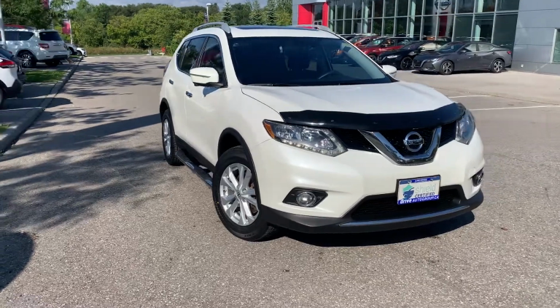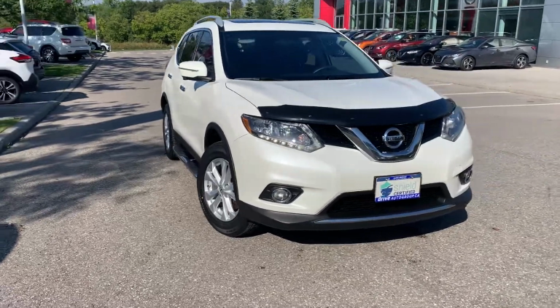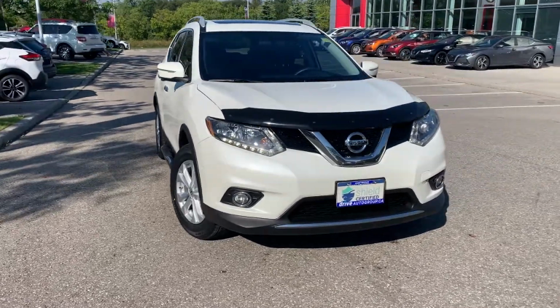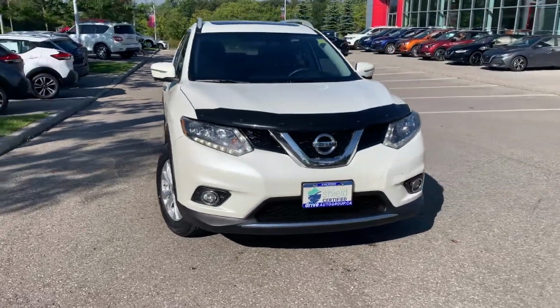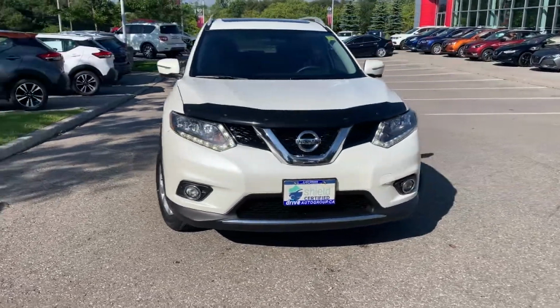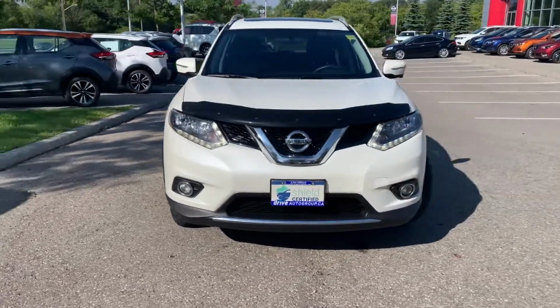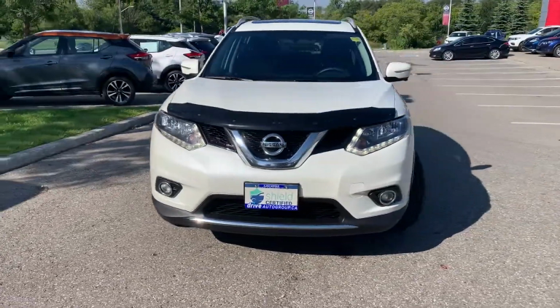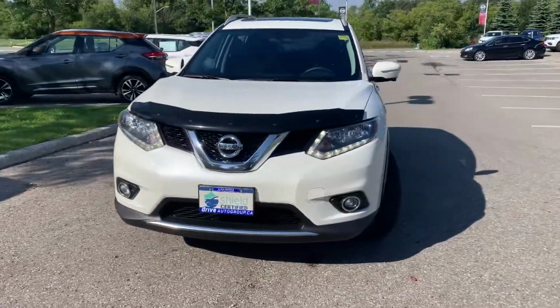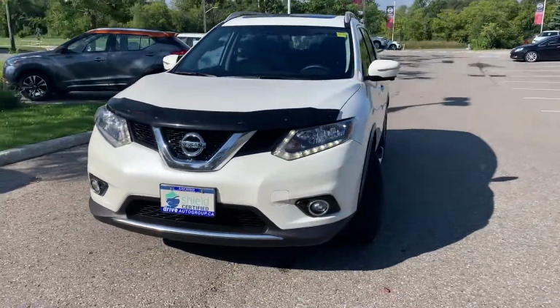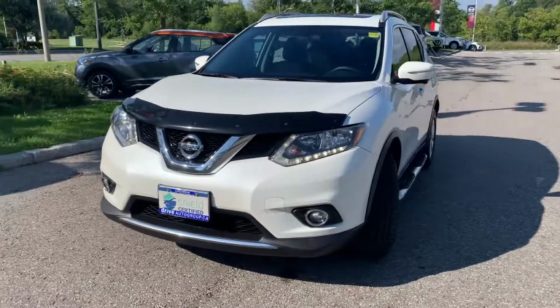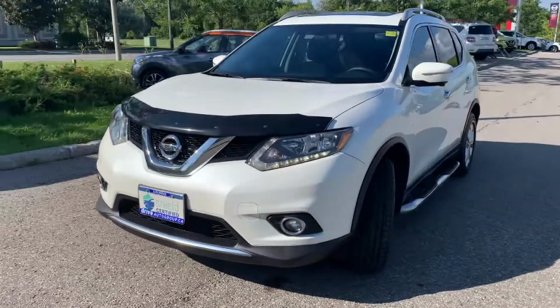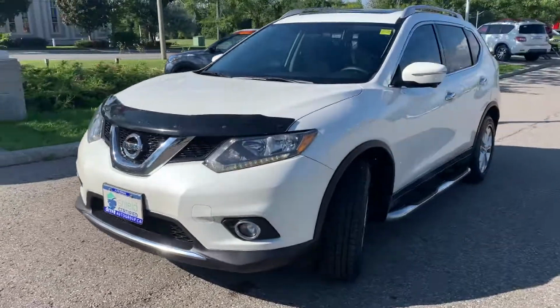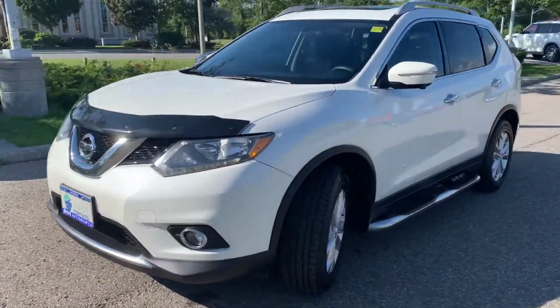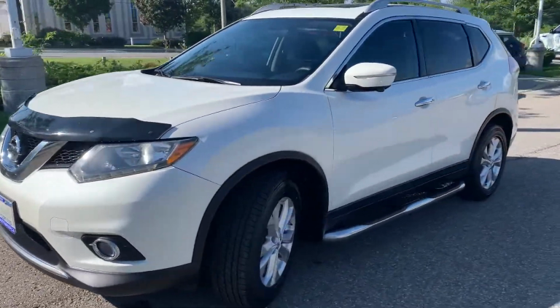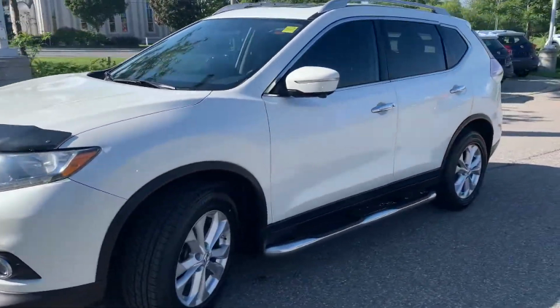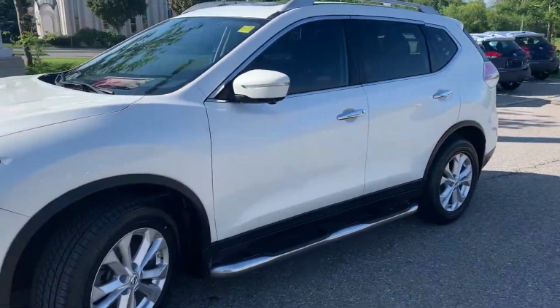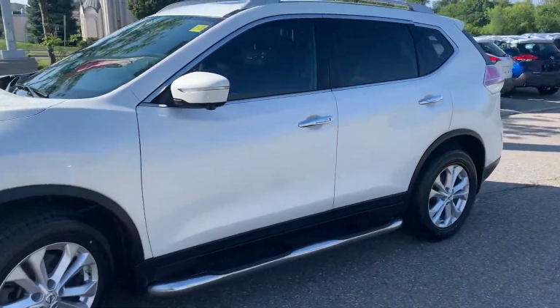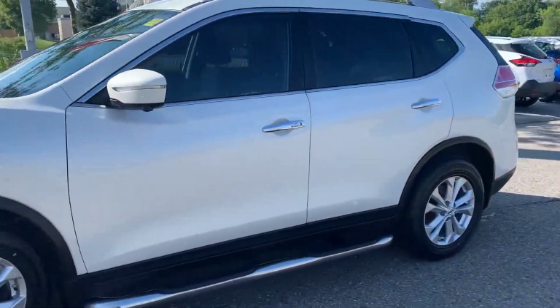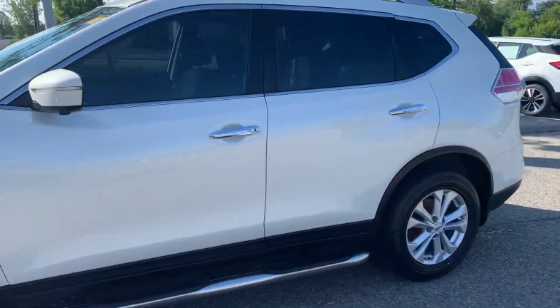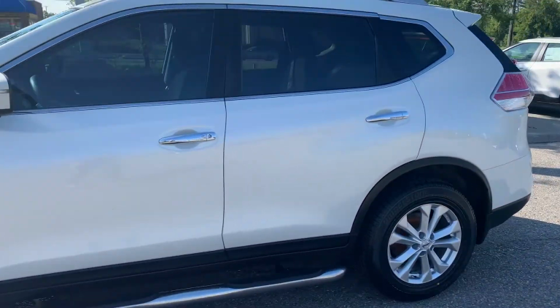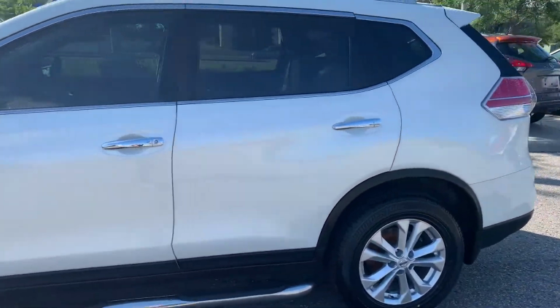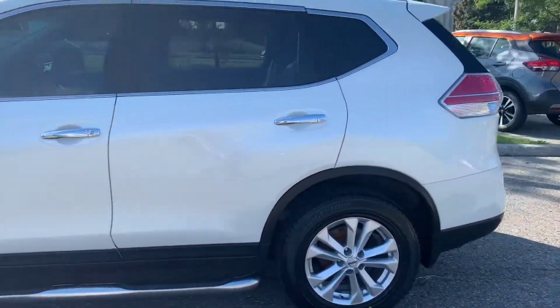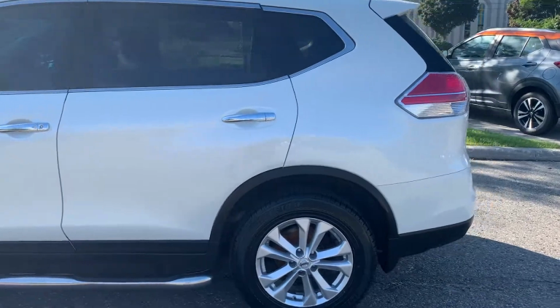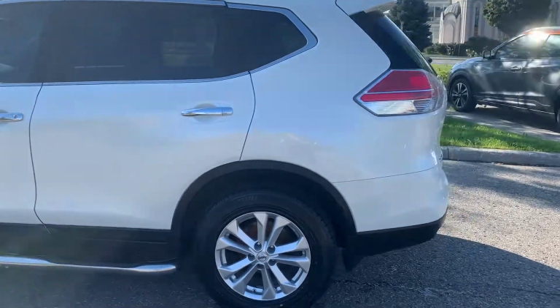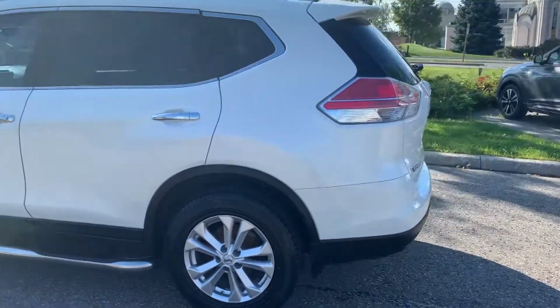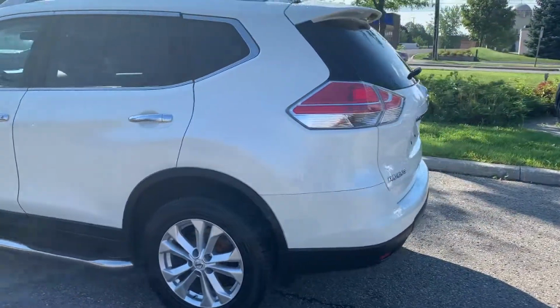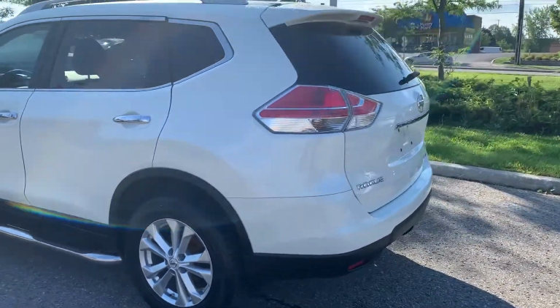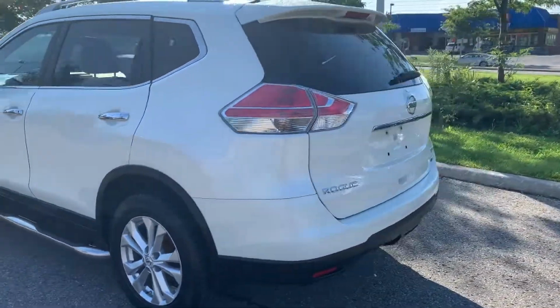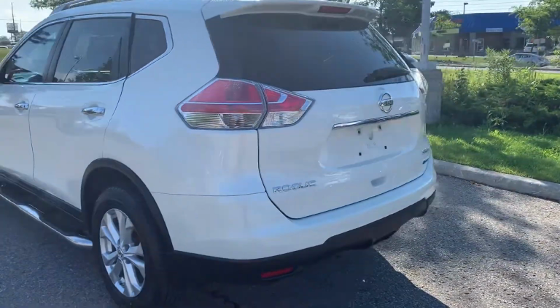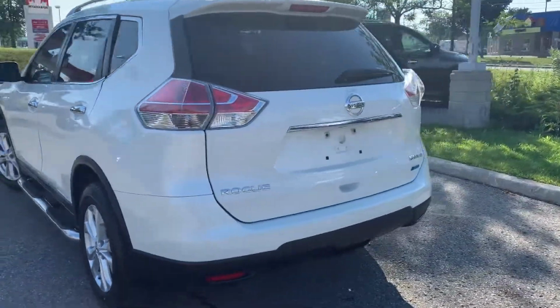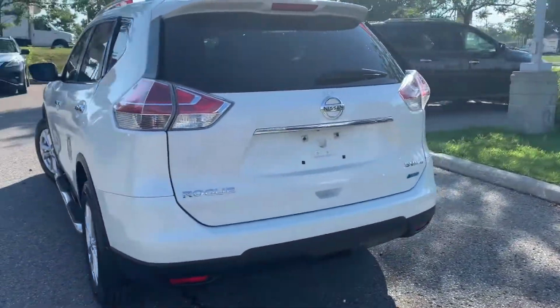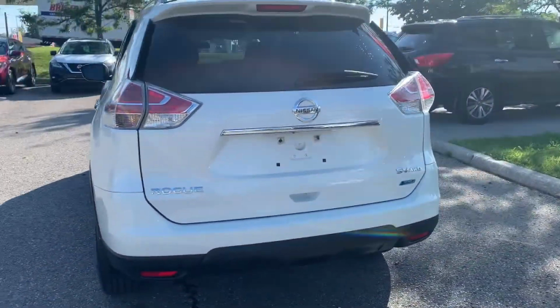Here at Ajax Nissan we have a pre-owned Drive Shield certified 2015 Nissan Rogue SV with all wheel drive. Here's a quick look at the outside of the vehicle.